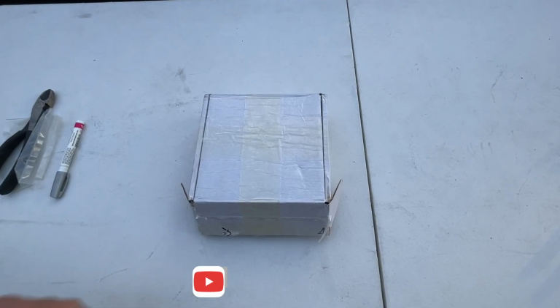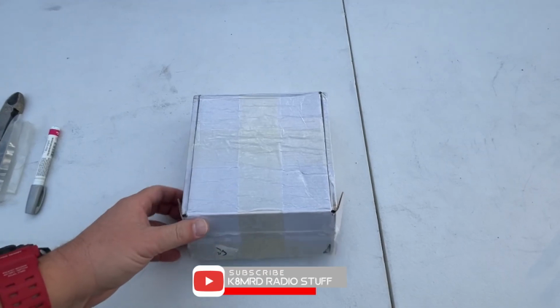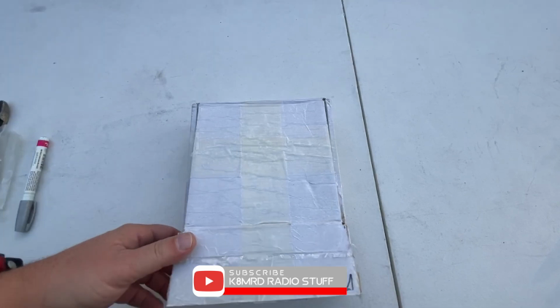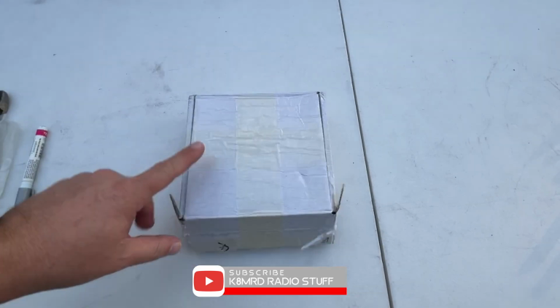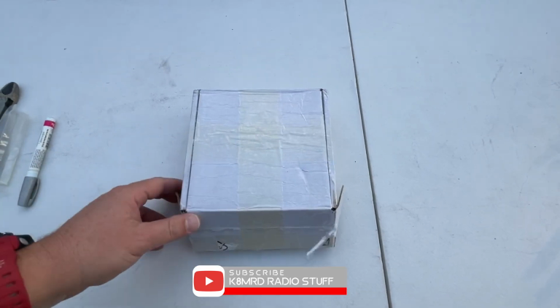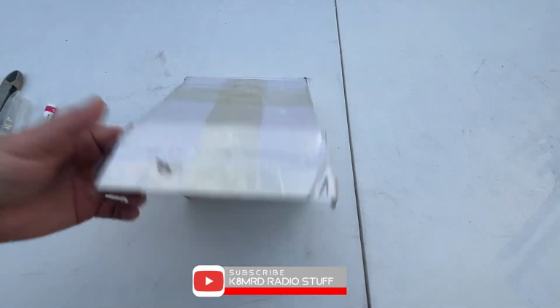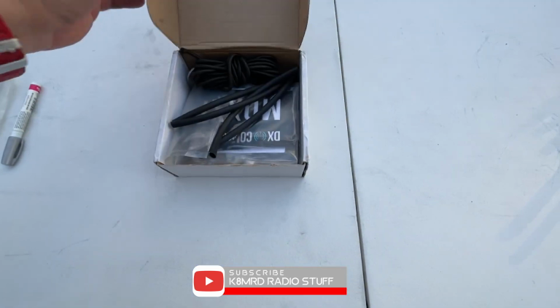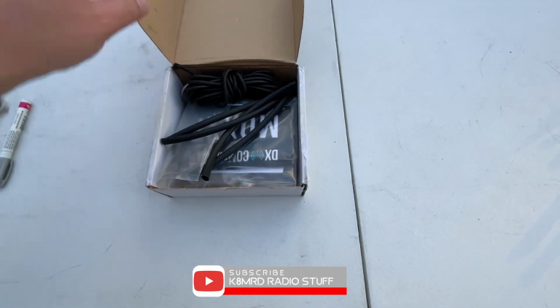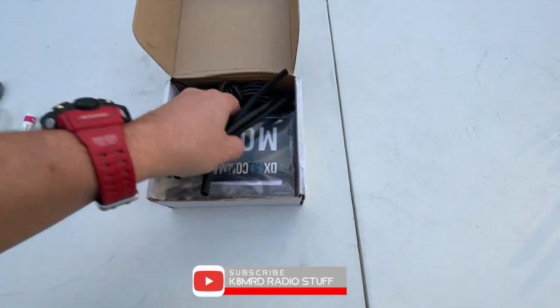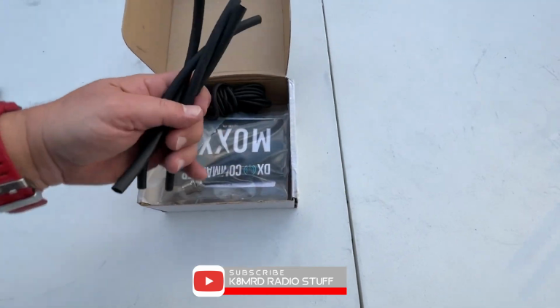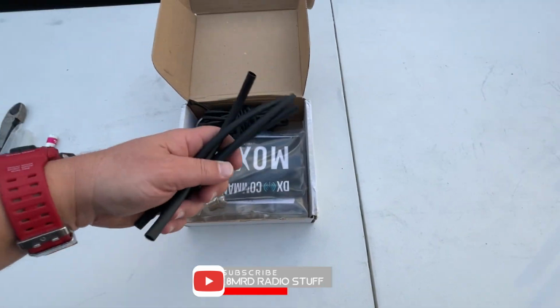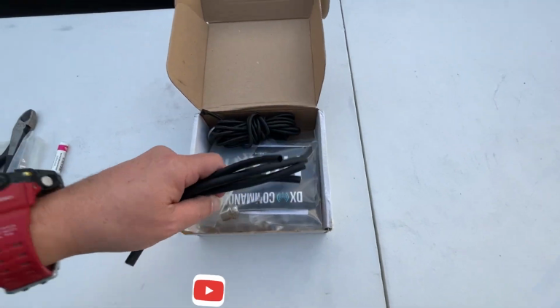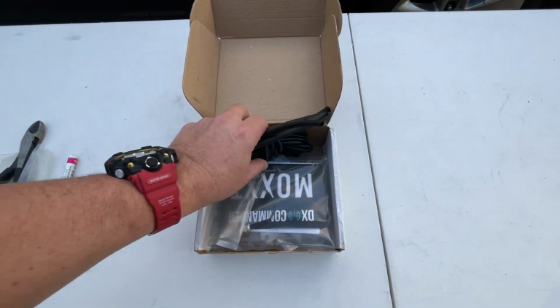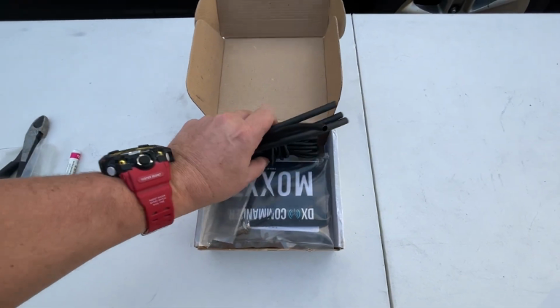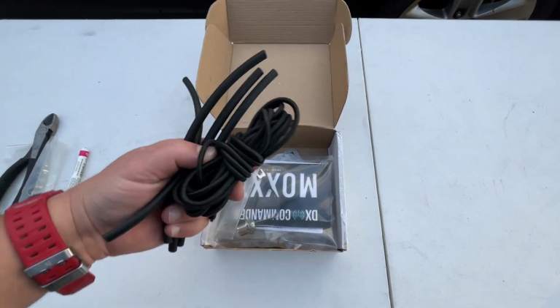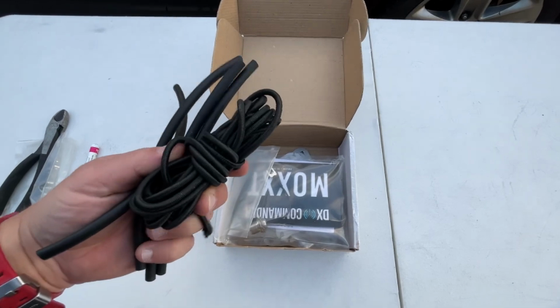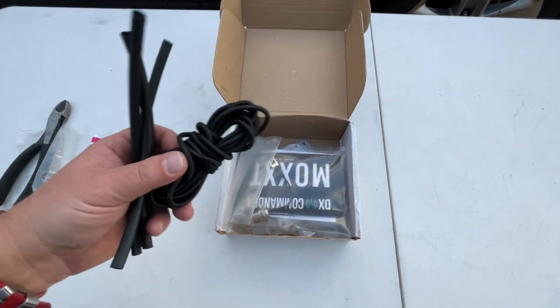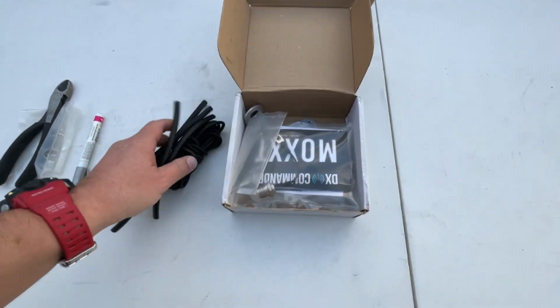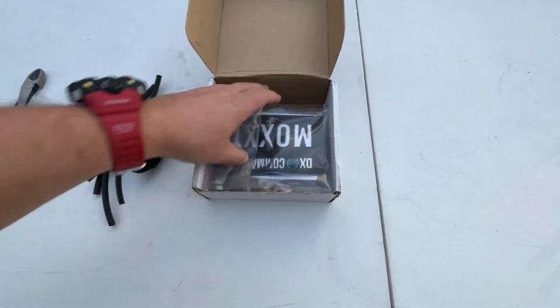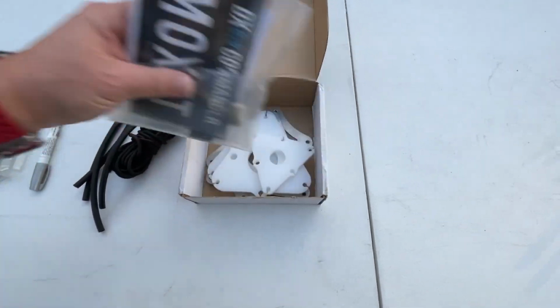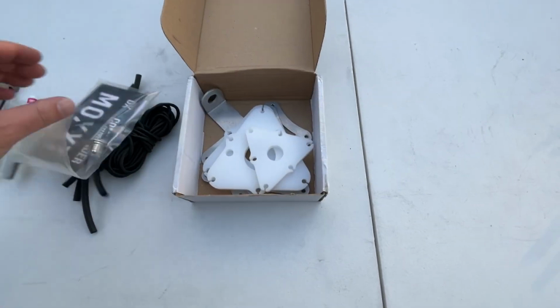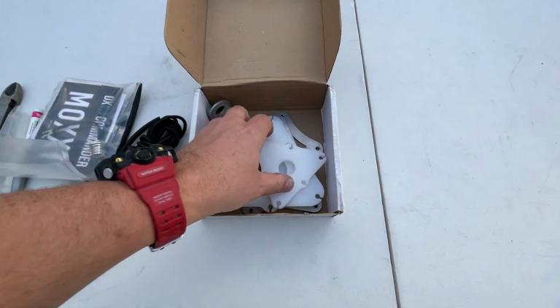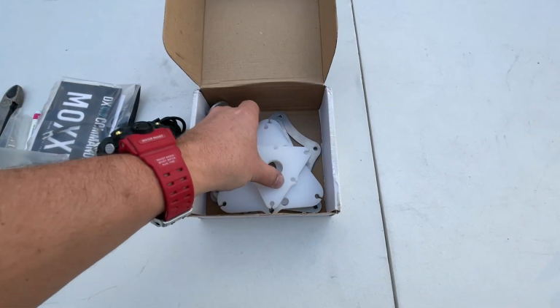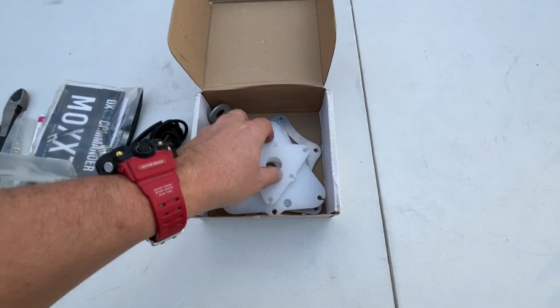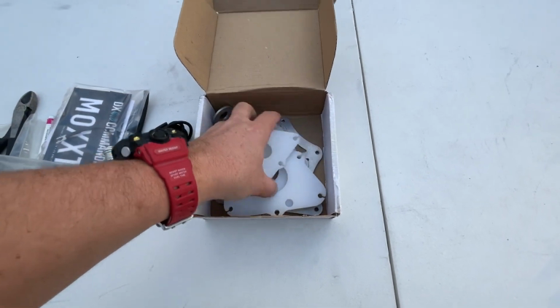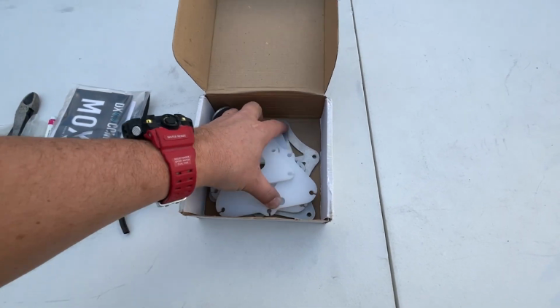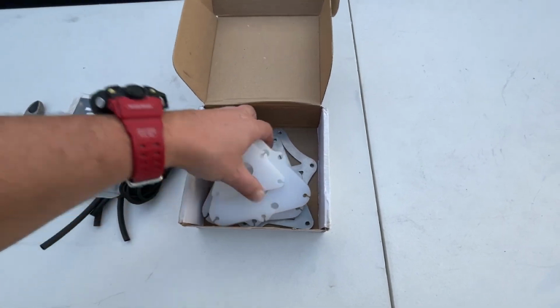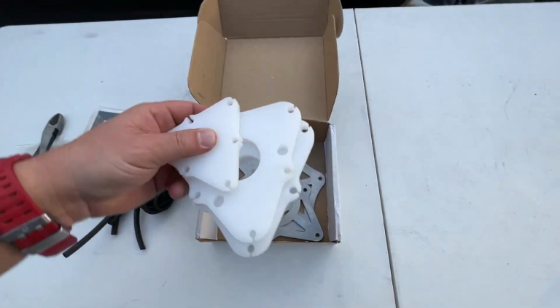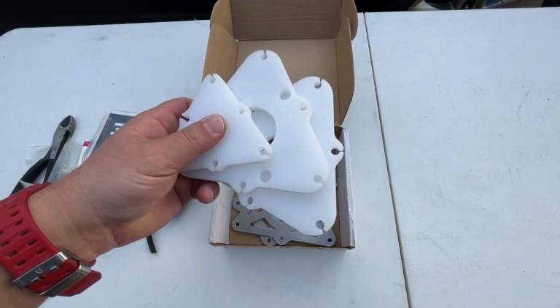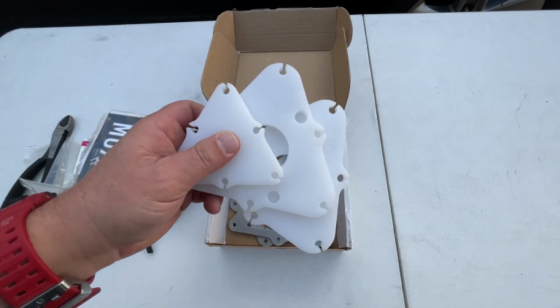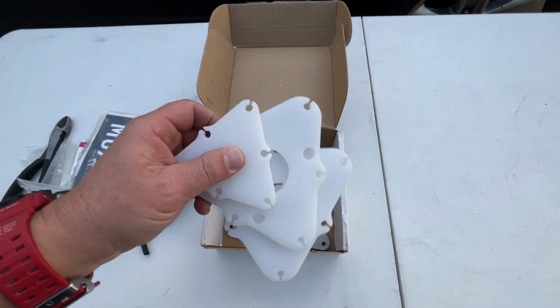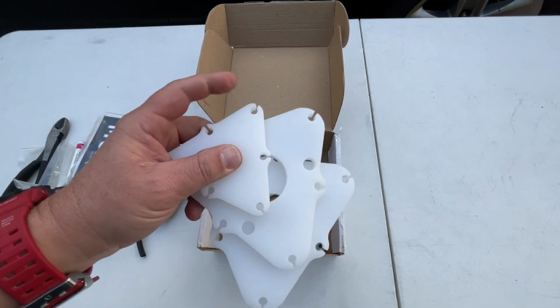So in this box — he sent me two boxes. We've got some glue-lined heat shrinks, some Doengi, some other stuff, but what we're getting at is these are the new spreader plates for the DX Commander.